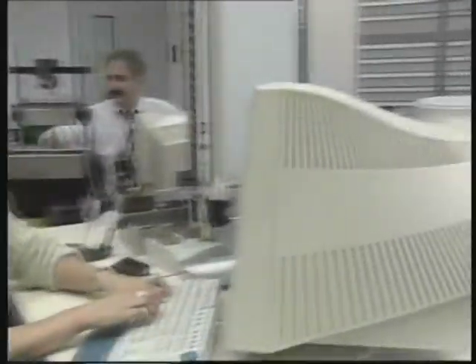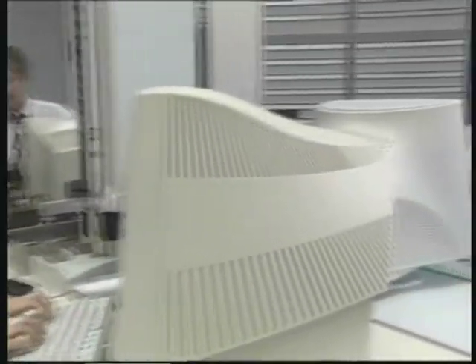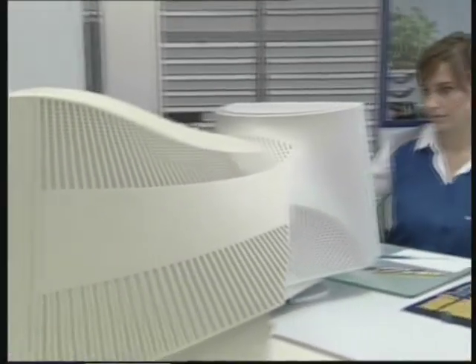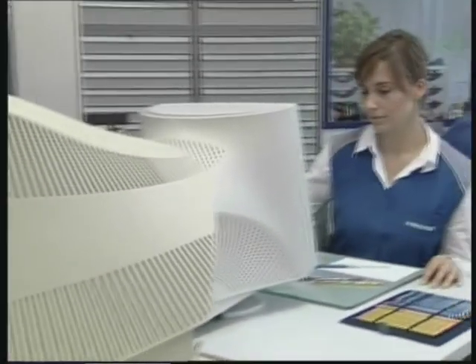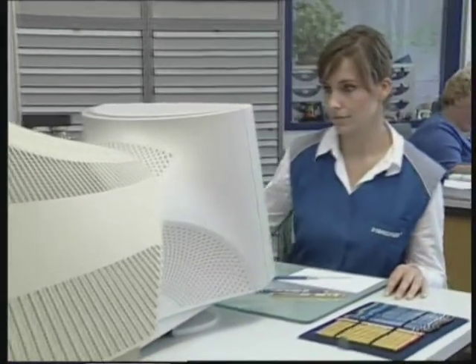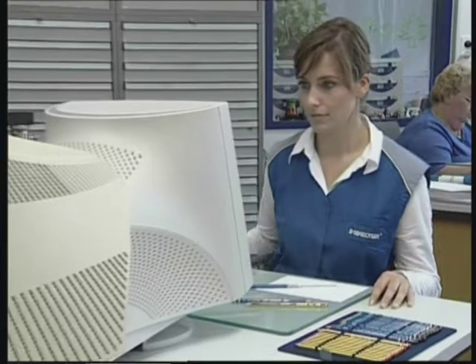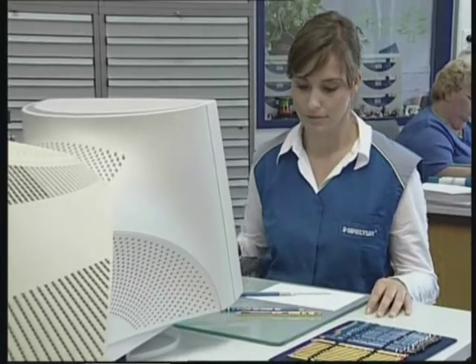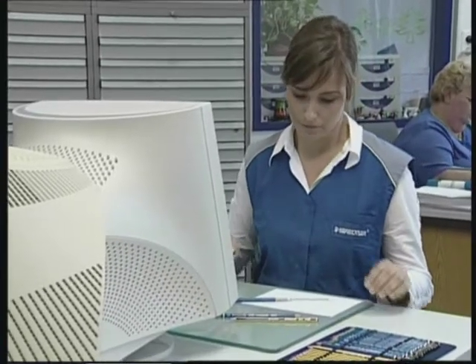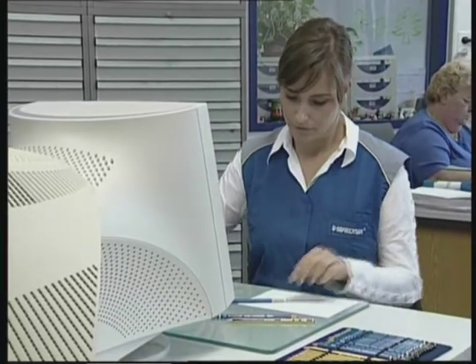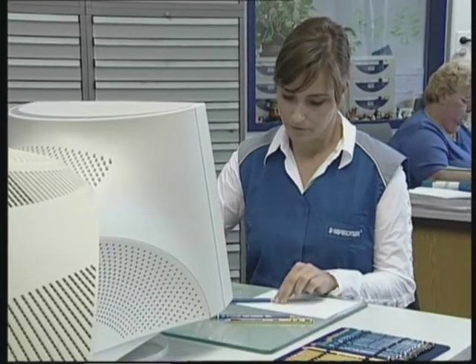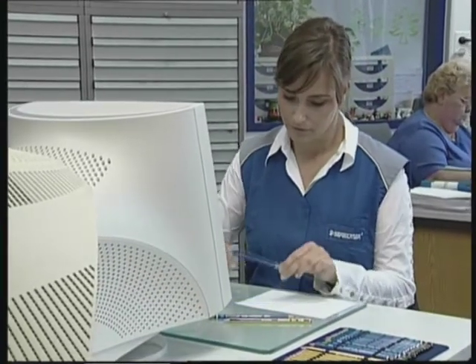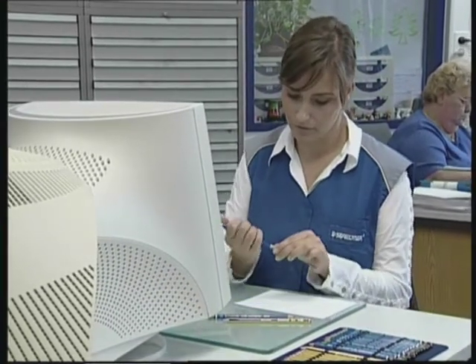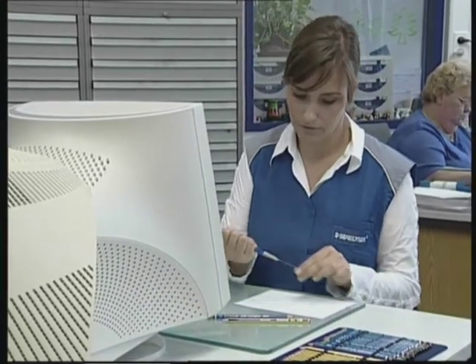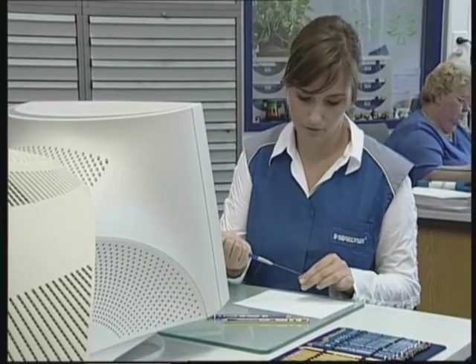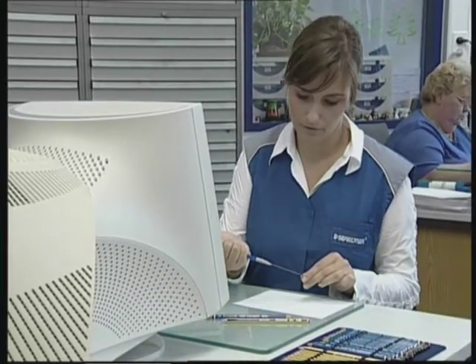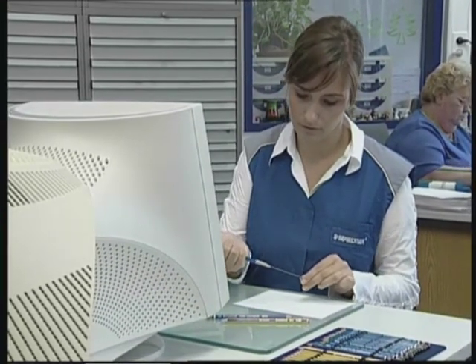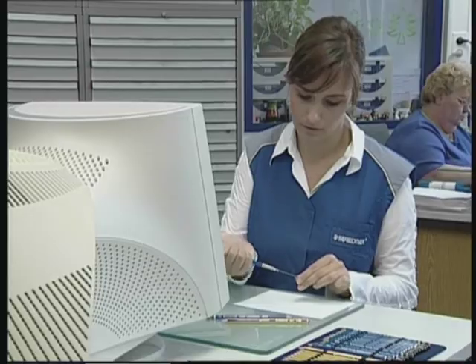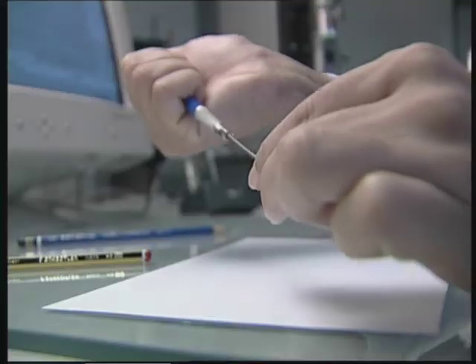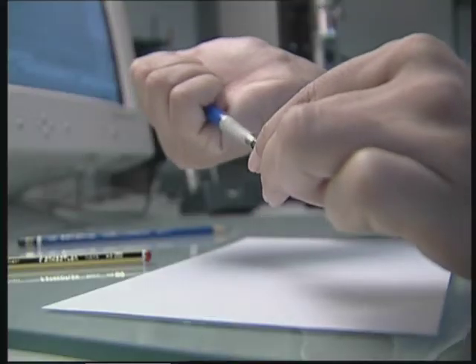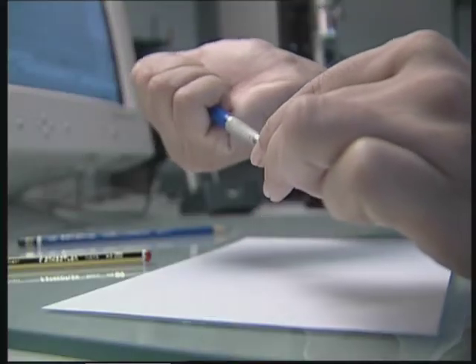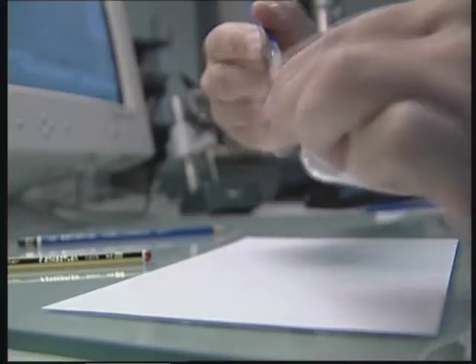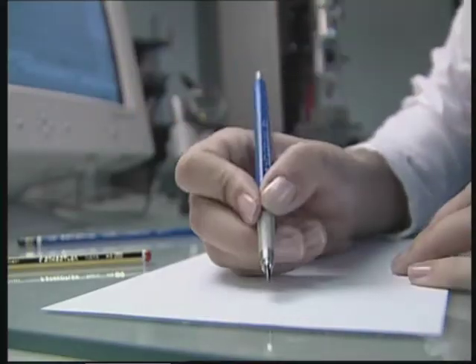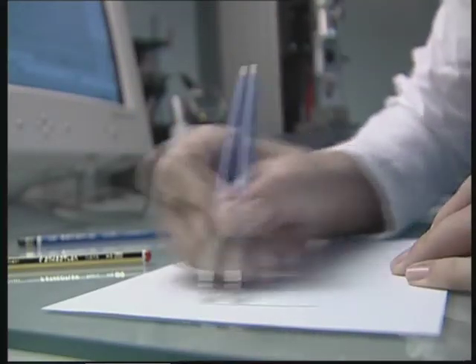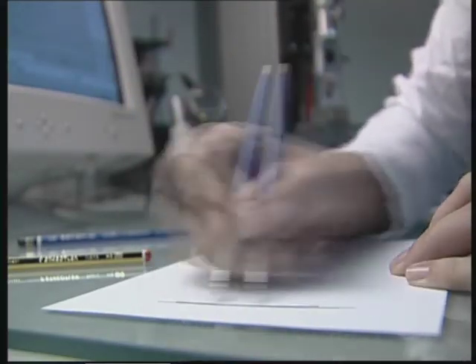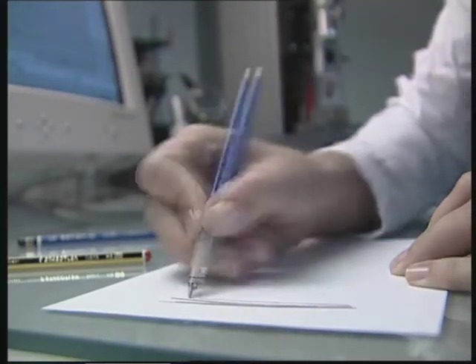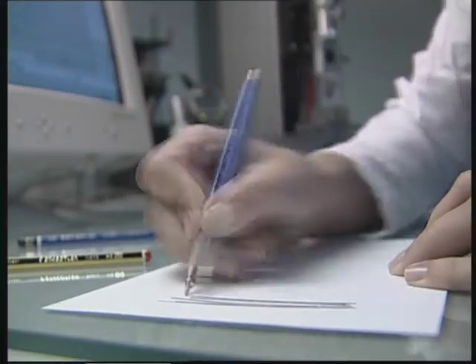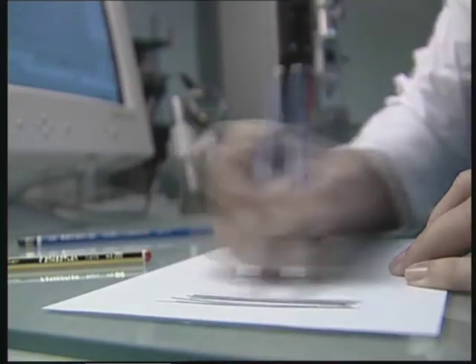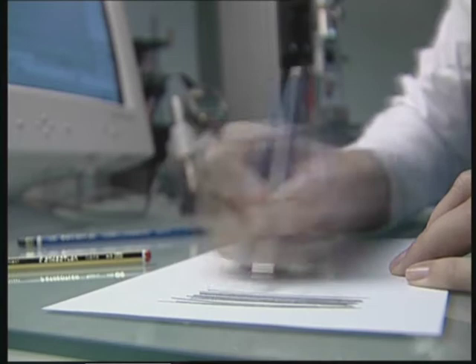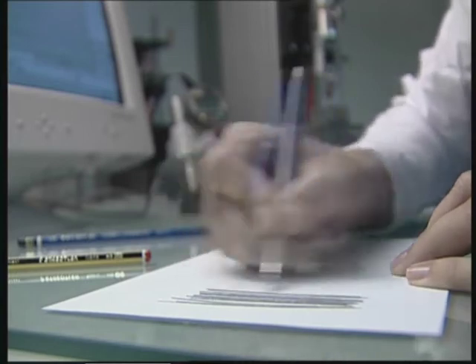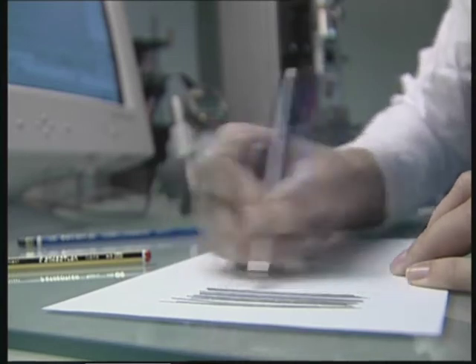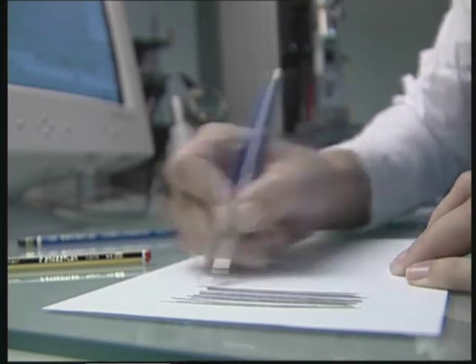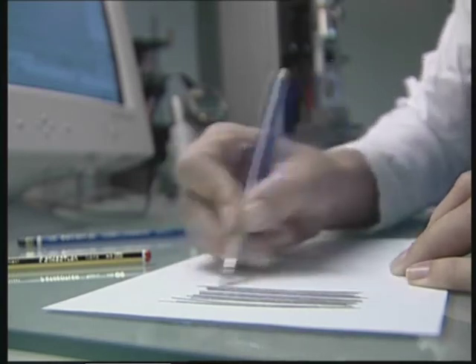Top quality goes hand in hand with high standards. Staedtler has always been aware of this, and ensures that its high standards are upheld at all times, and without exception — from the quality of the raw materials right up to the finished product.